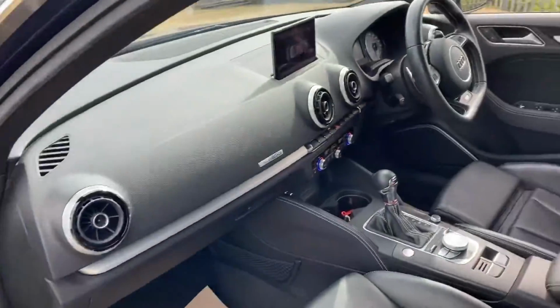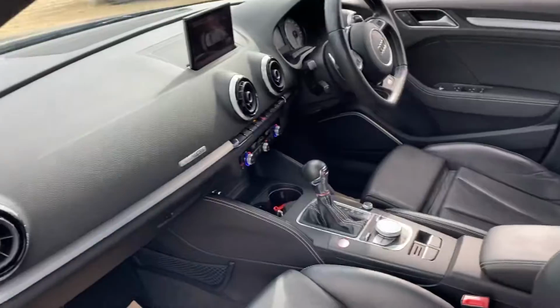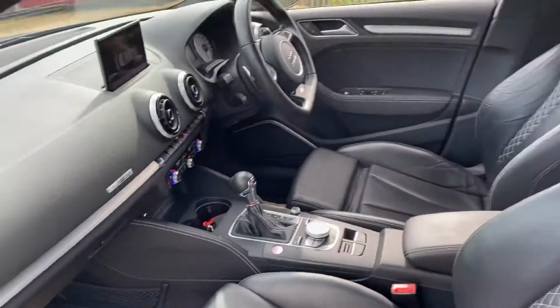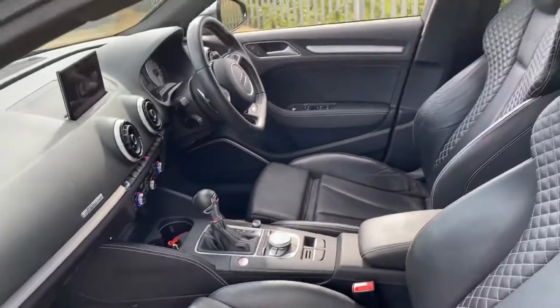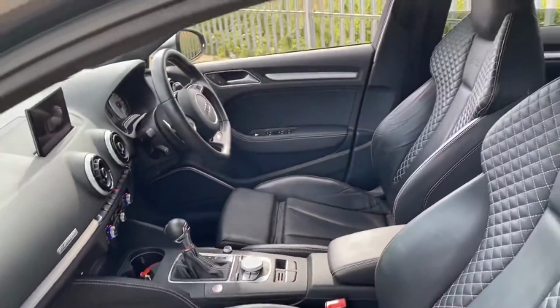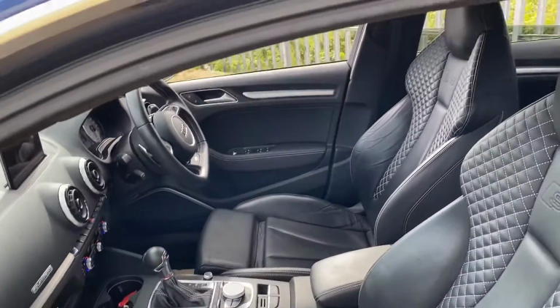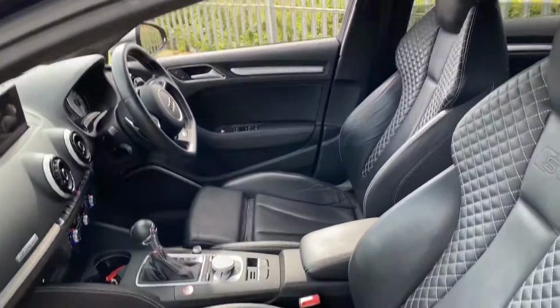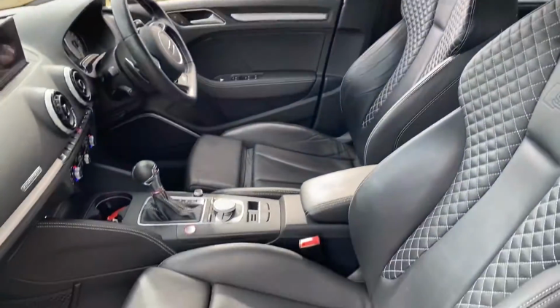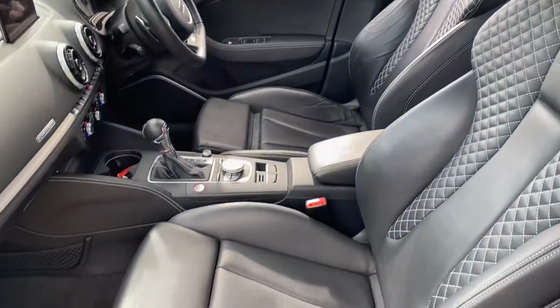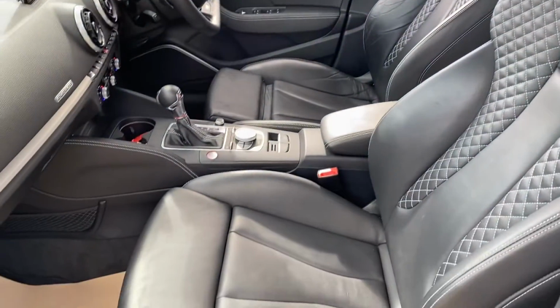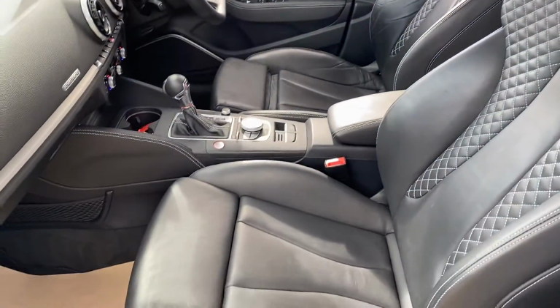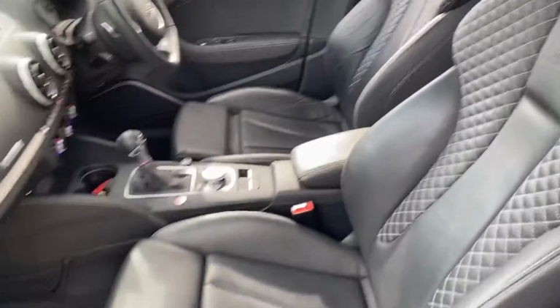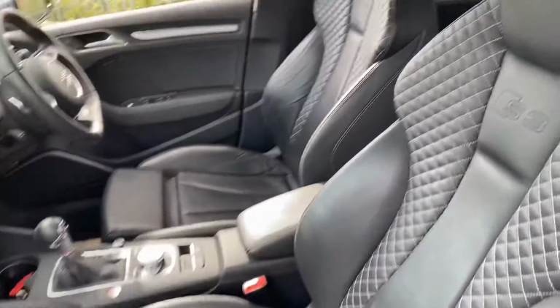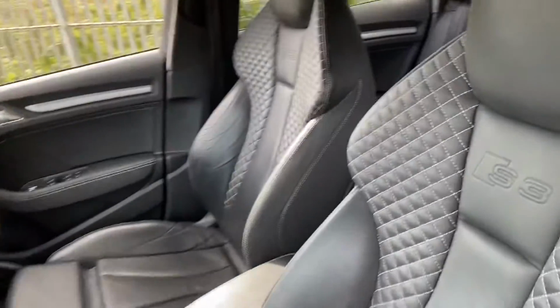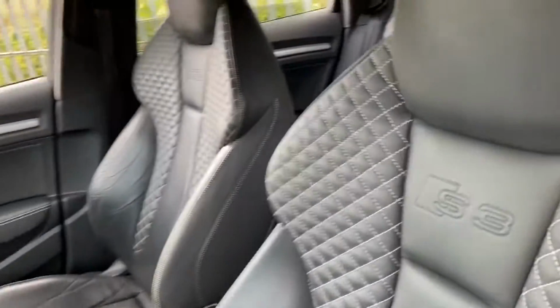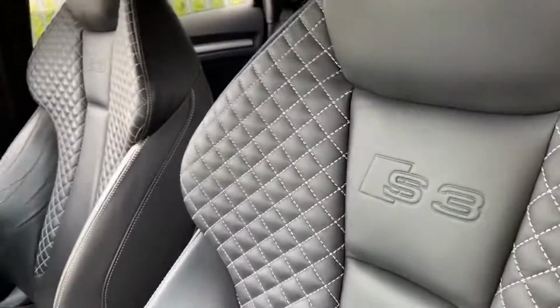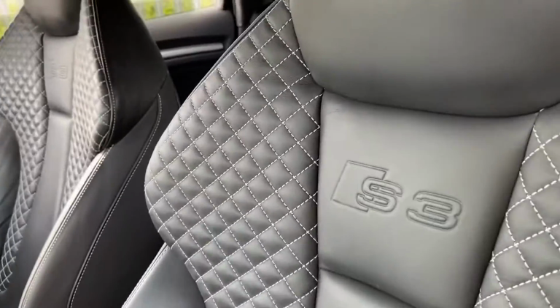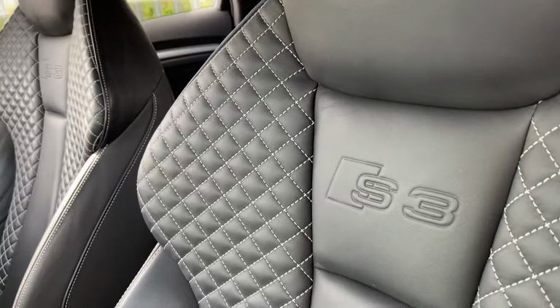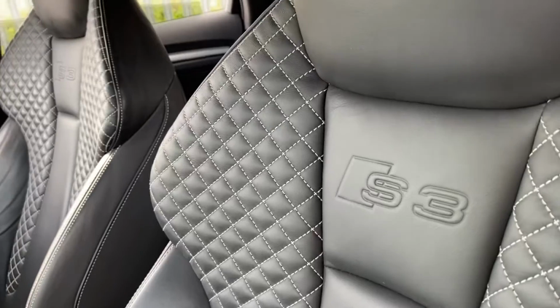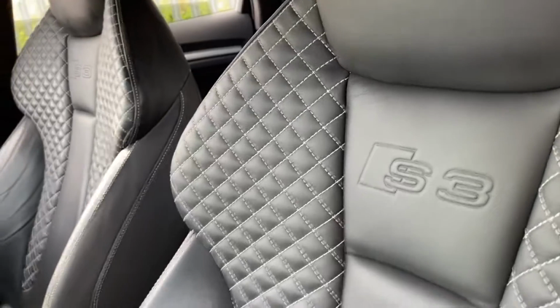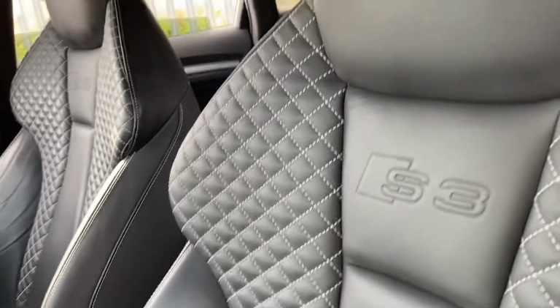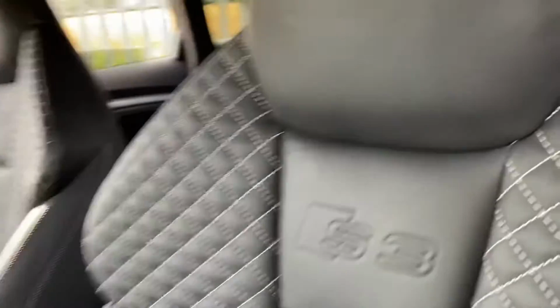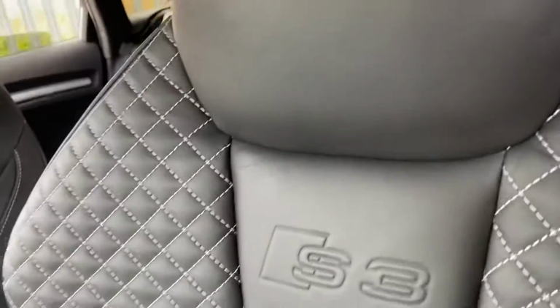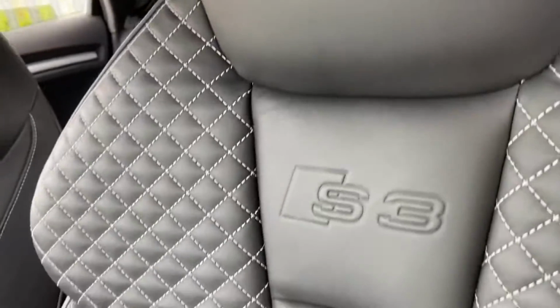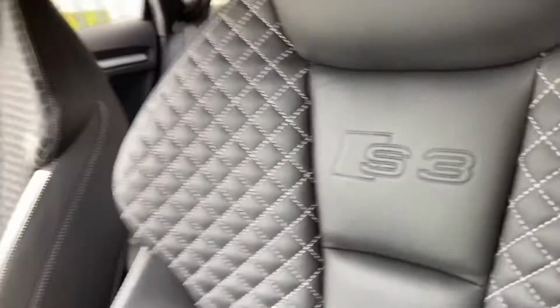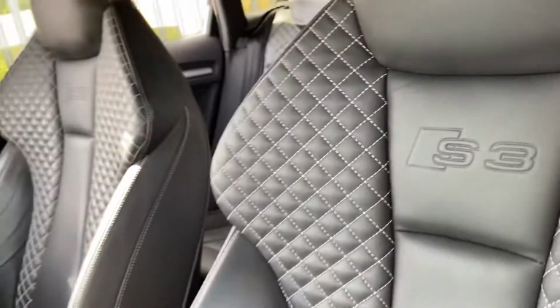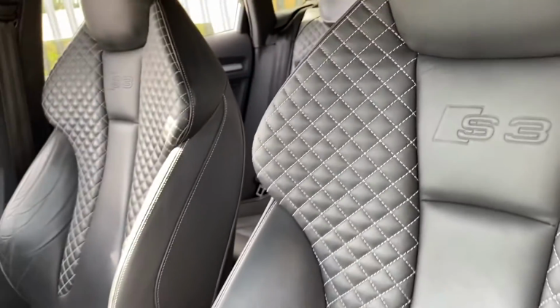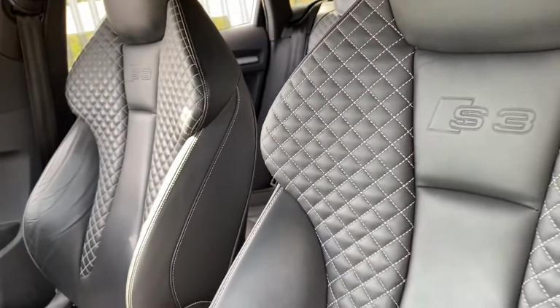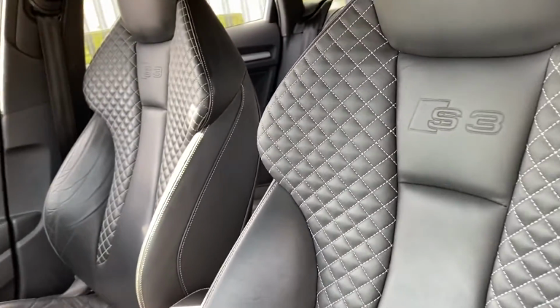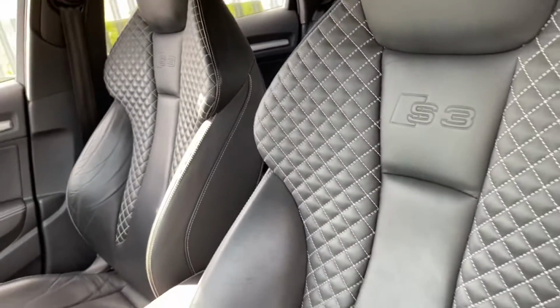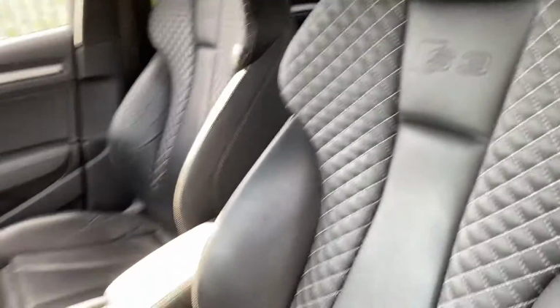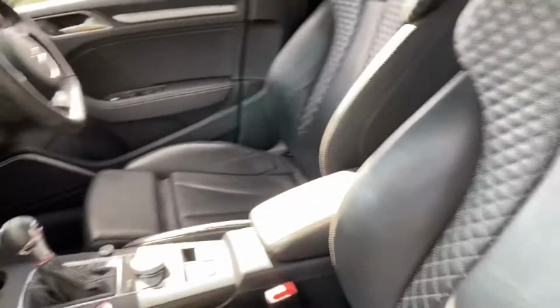As you can see here we have these lovely leather seats. These are the super sports seats that are more comfortable and more desirable as well. You've got the S3 badges embedded into the seats there as well.